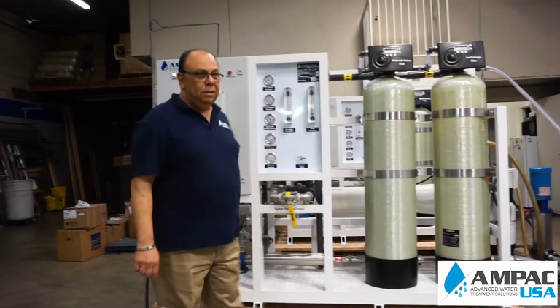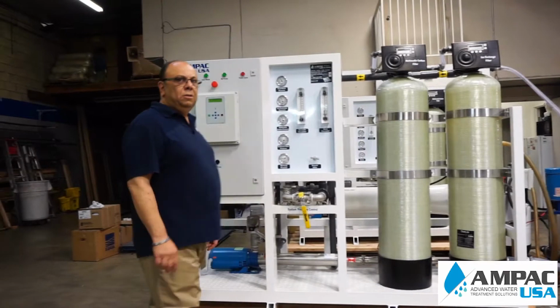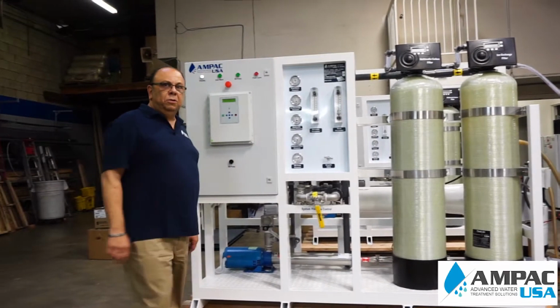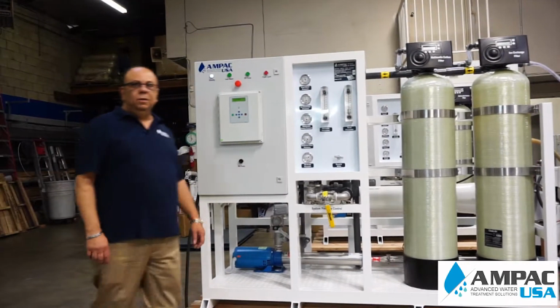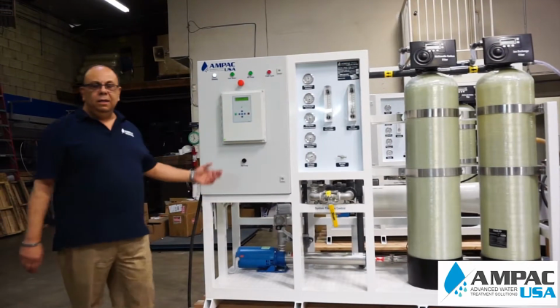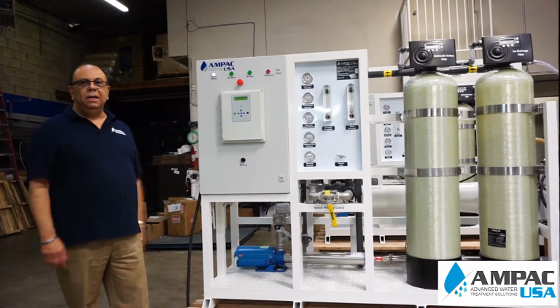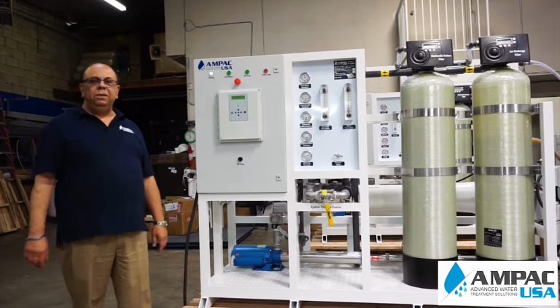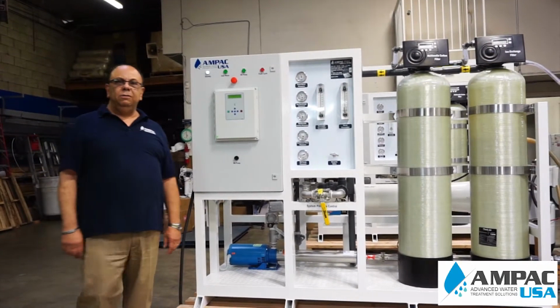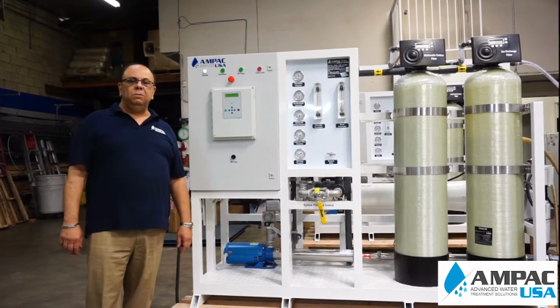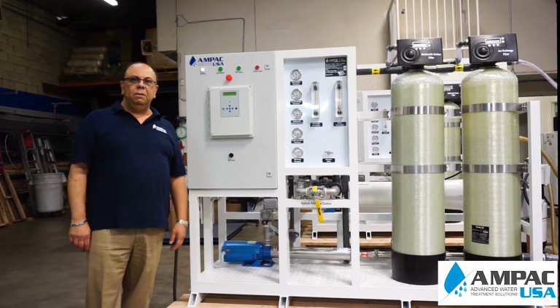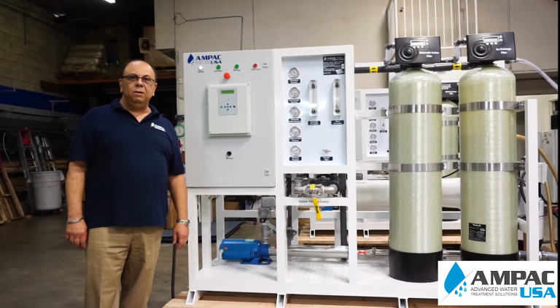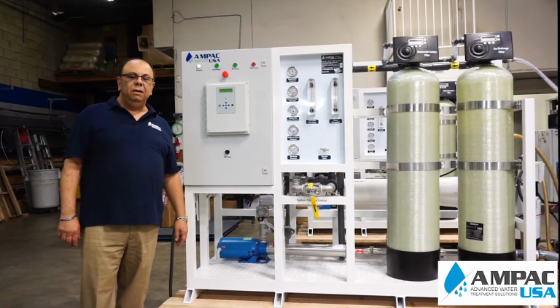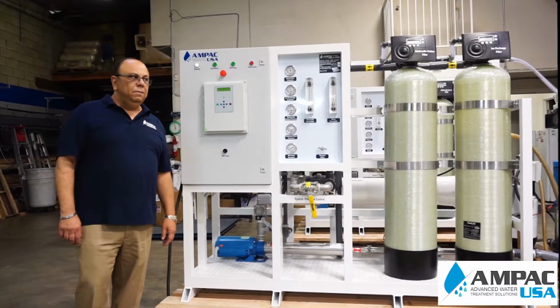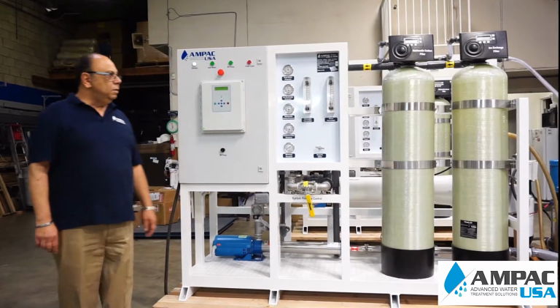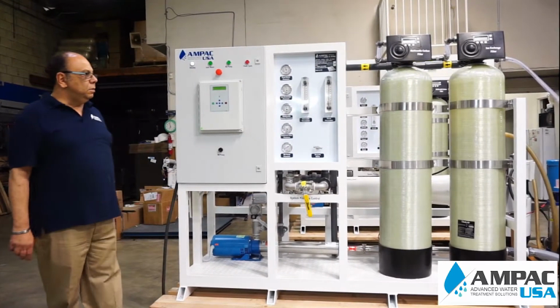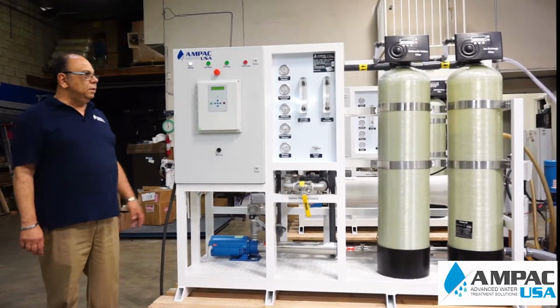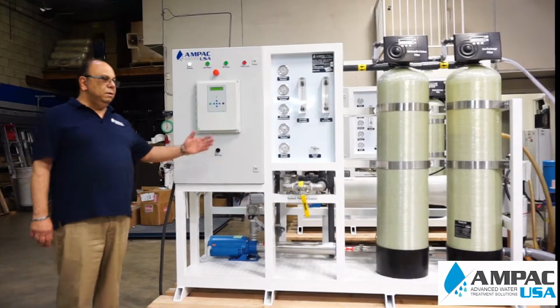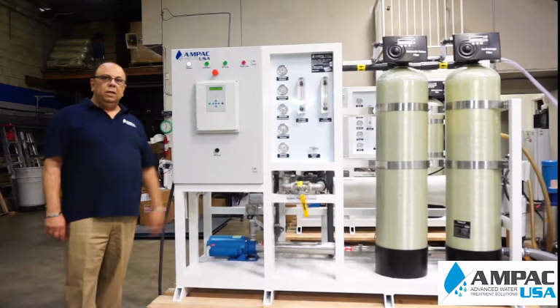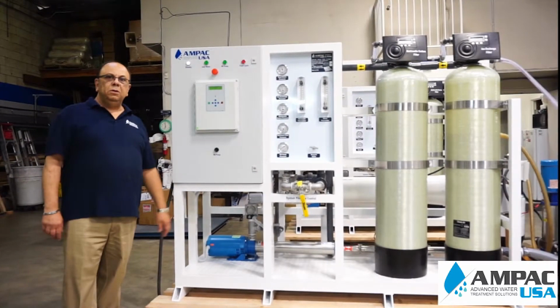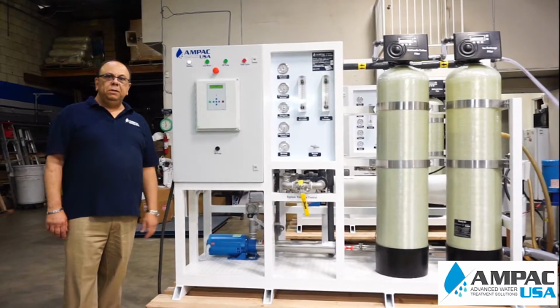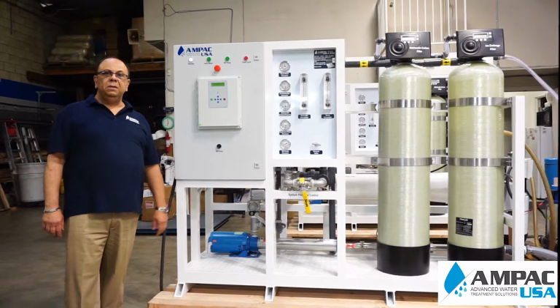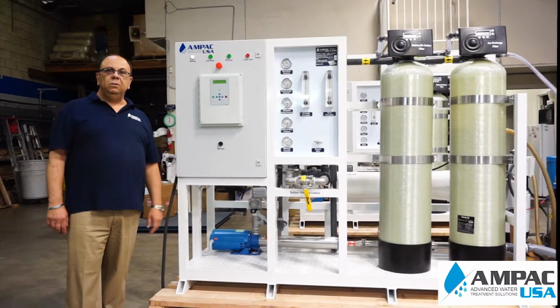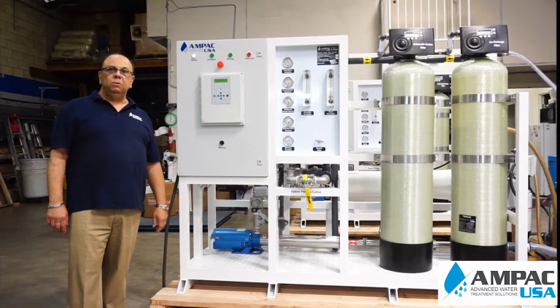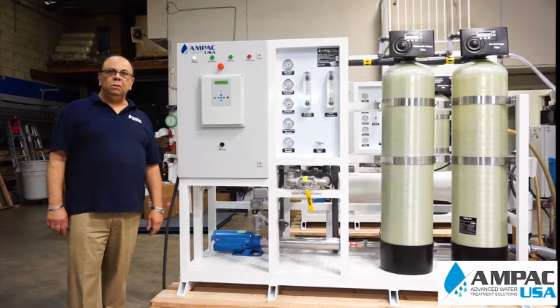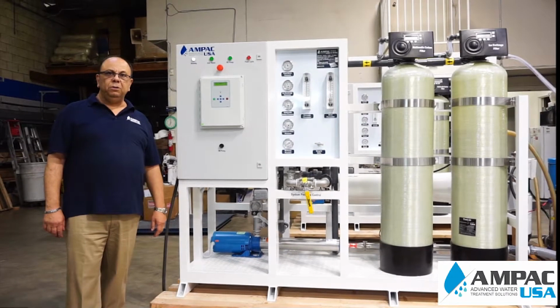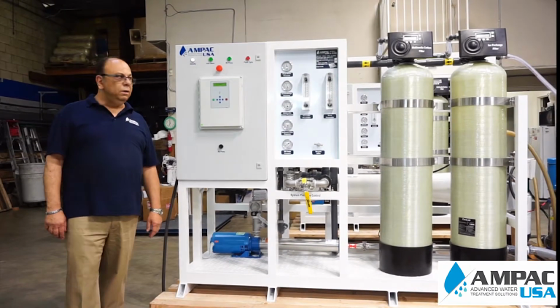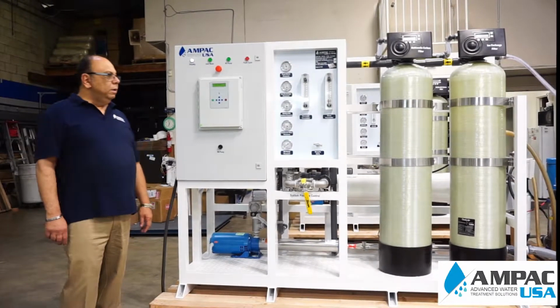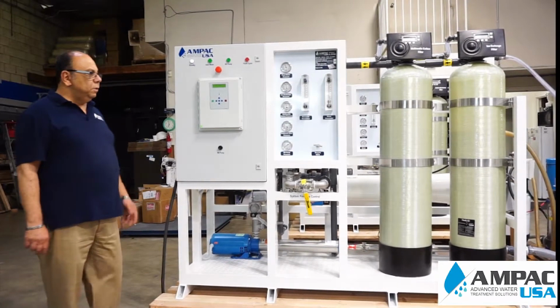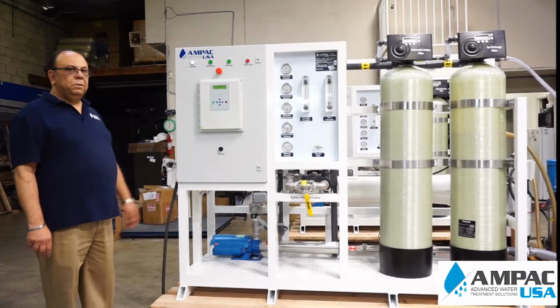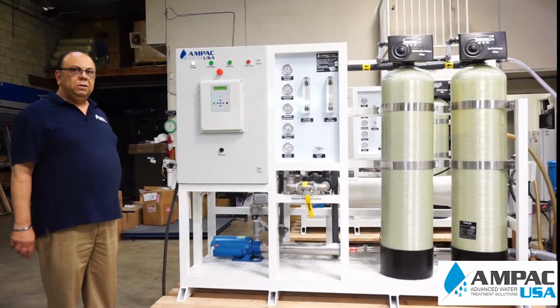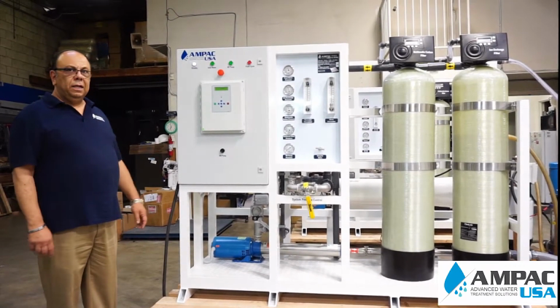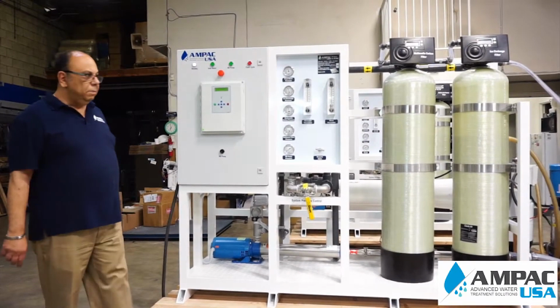This is the new 10,000 gallons per day reverse osmosis system for IonPak USA. This unit is equipped with all the pre-treatment necessary to deal with well water and brackish water. There are multiple stages I'd like to talk about.